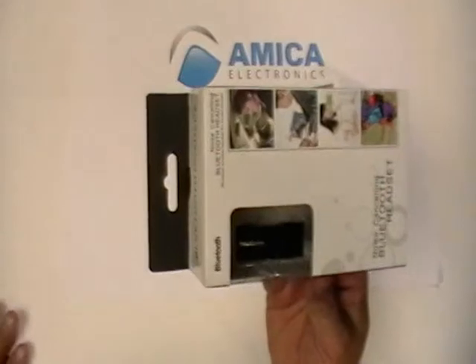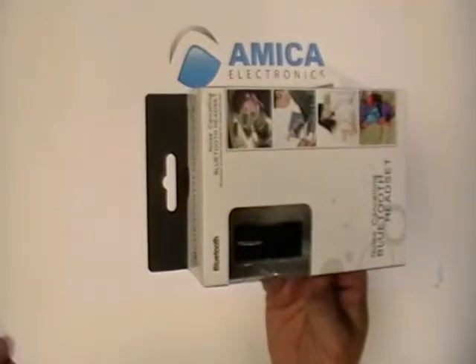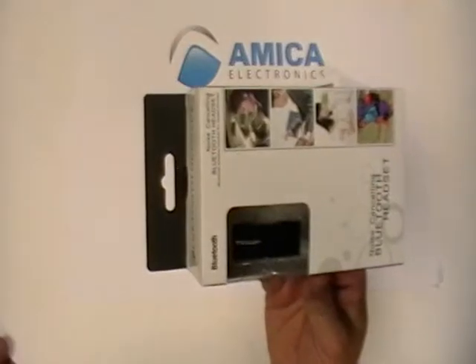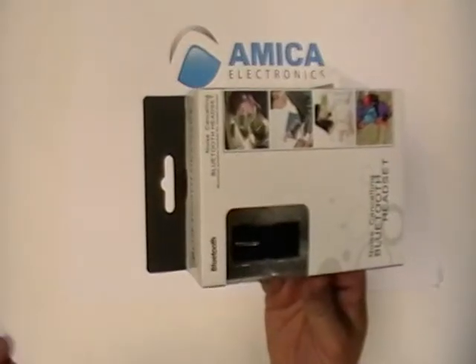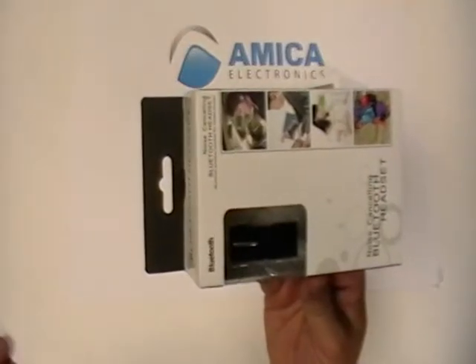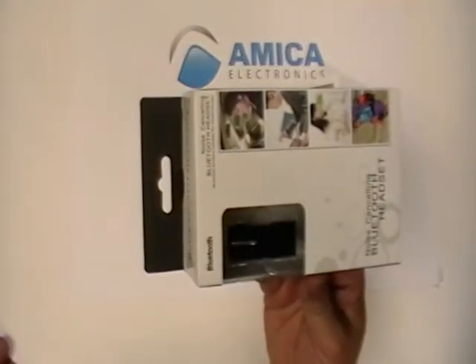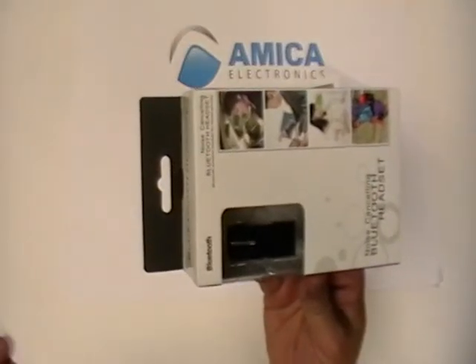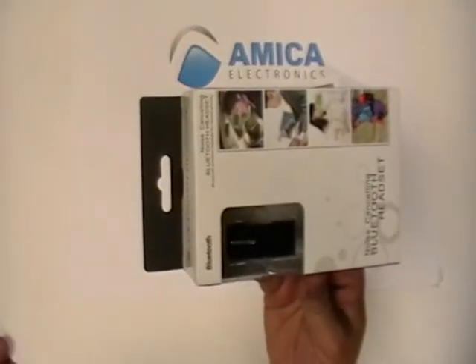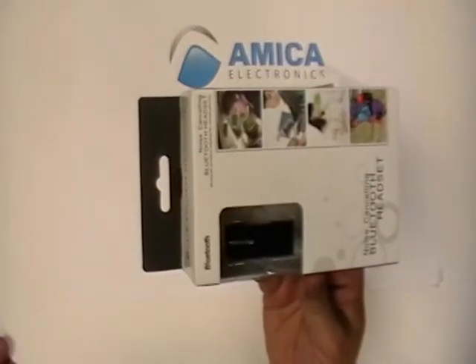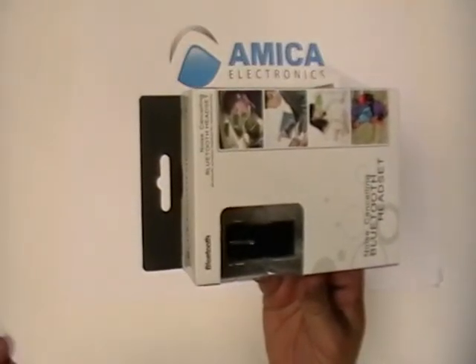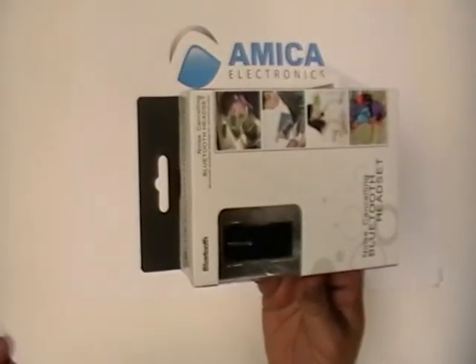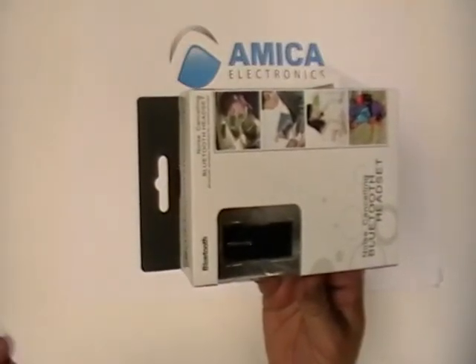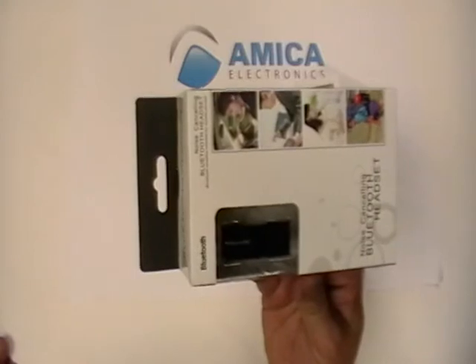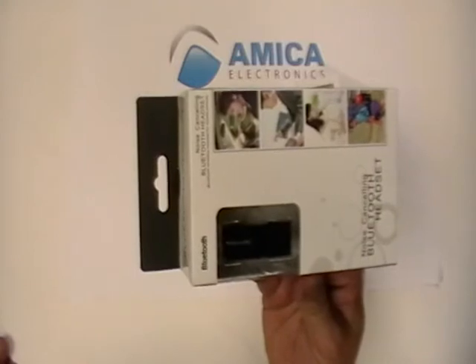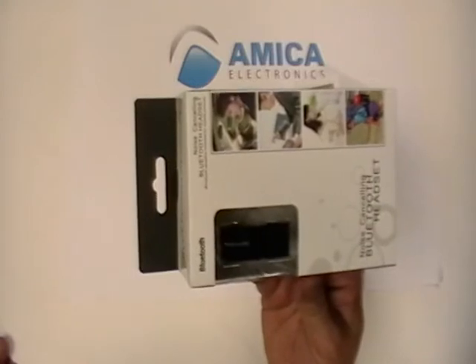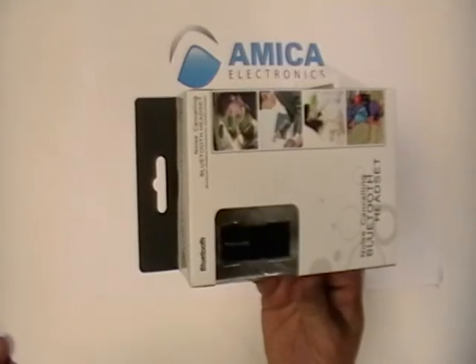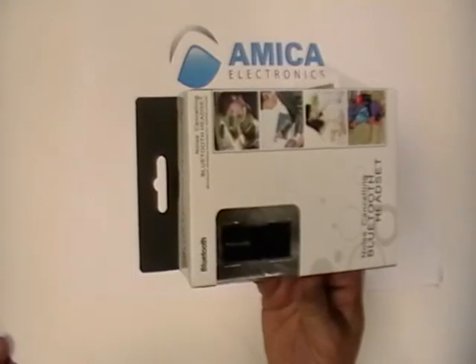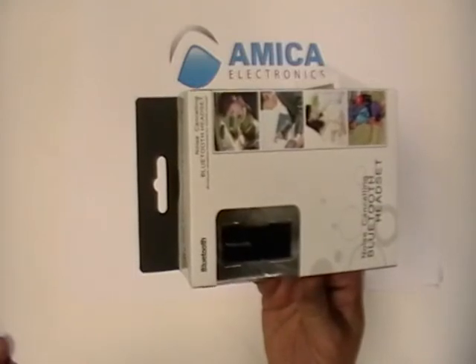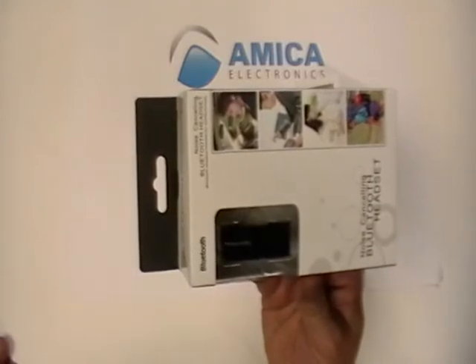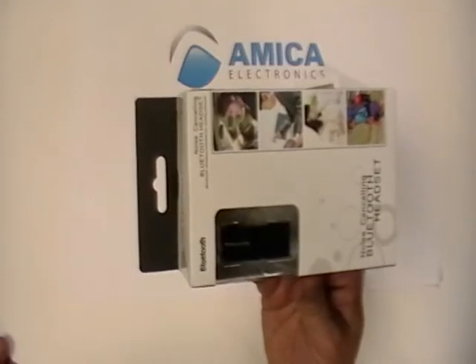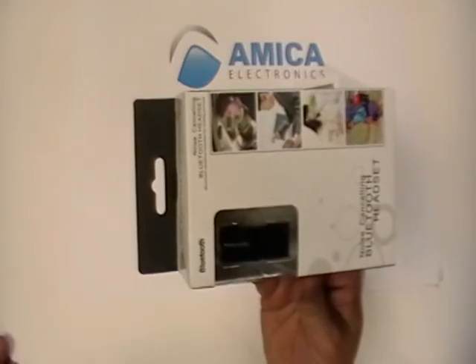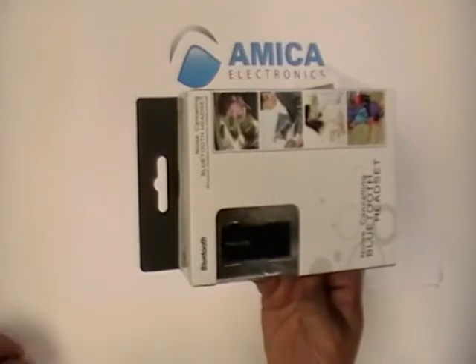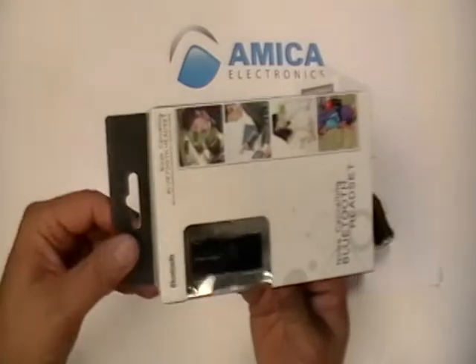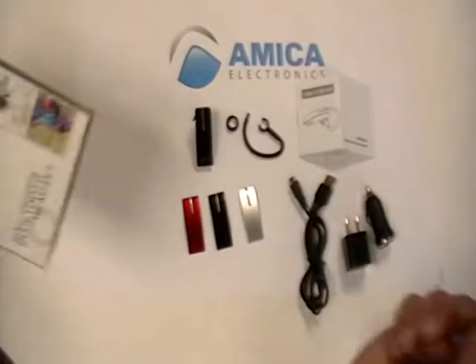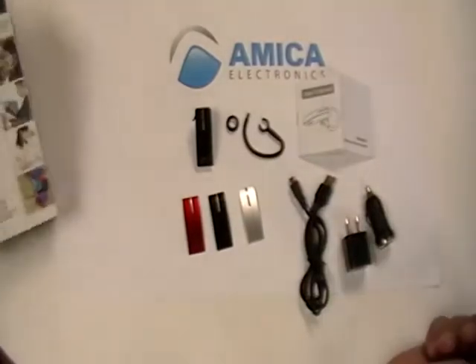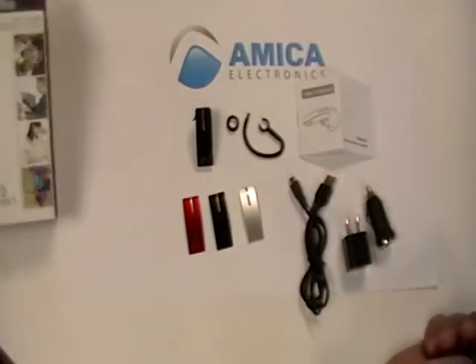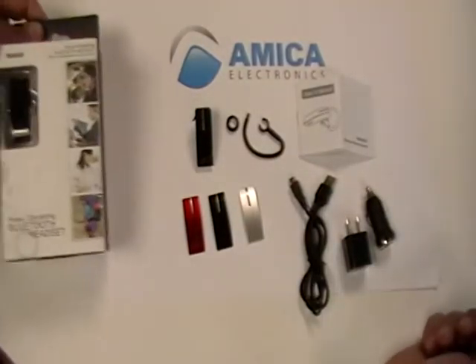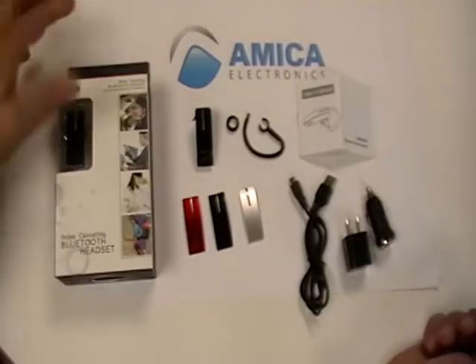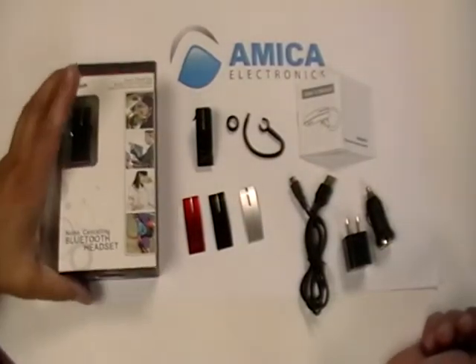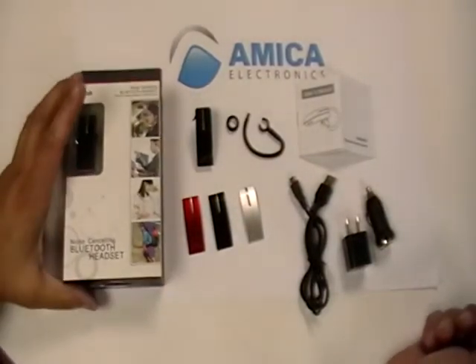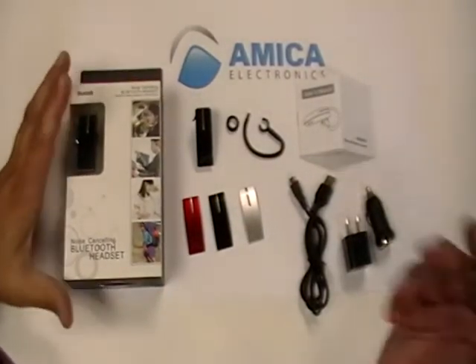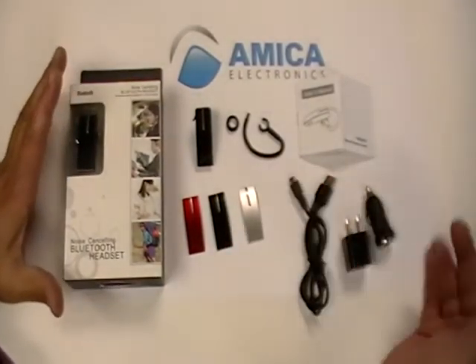Hi everybody and welcome back to MEC Electronics, your source for high quality electronic items. Today we're taking a look at one of our top sellers — it has noise cancellation and the option of three different plates. This is the H8860. I'm just going to set it here and show you what's inside.